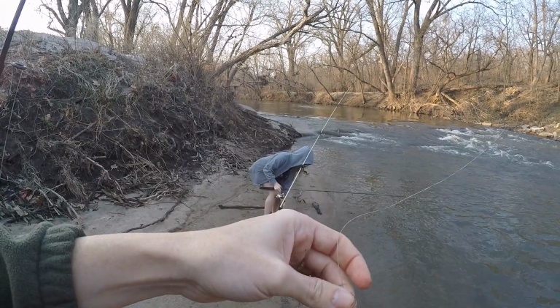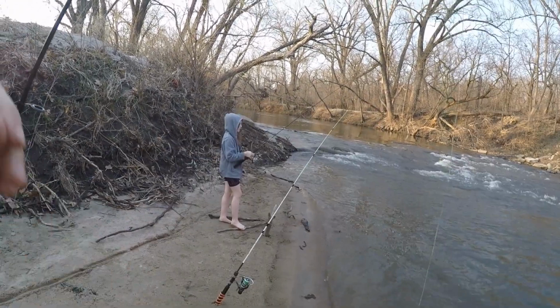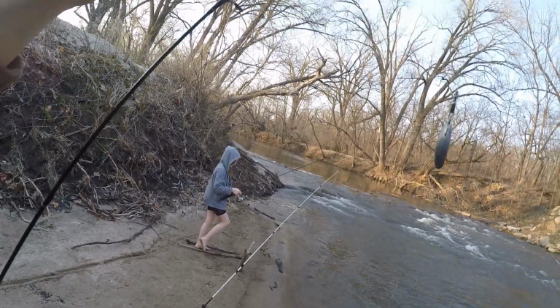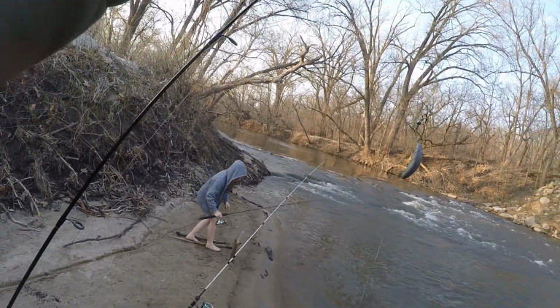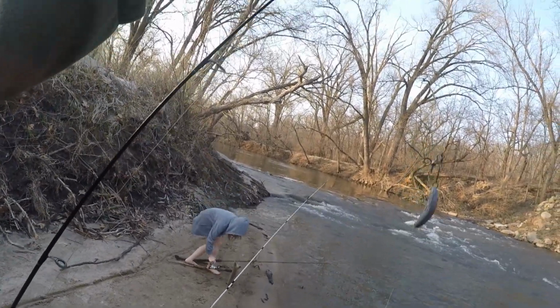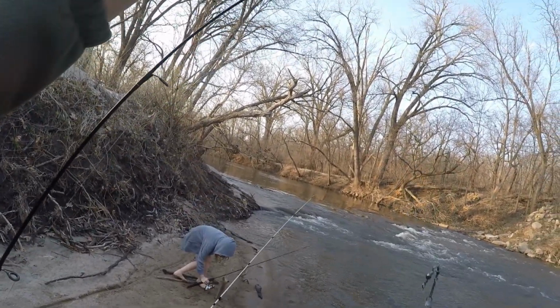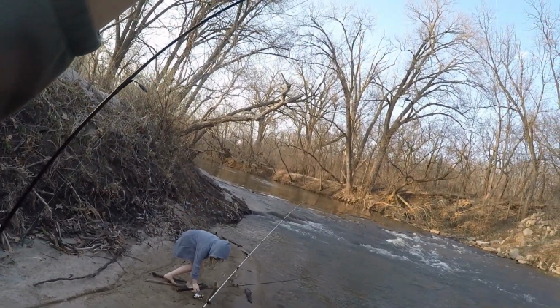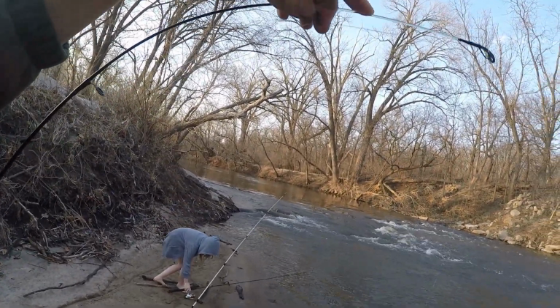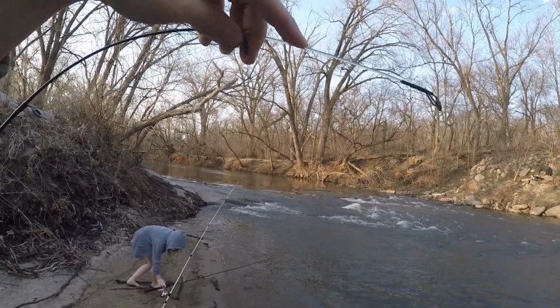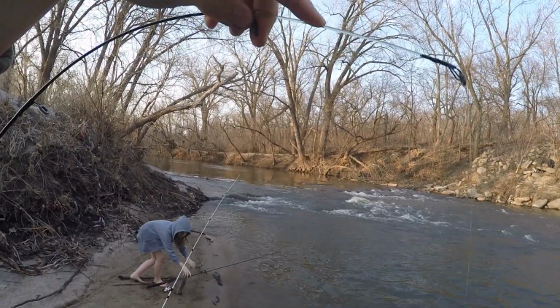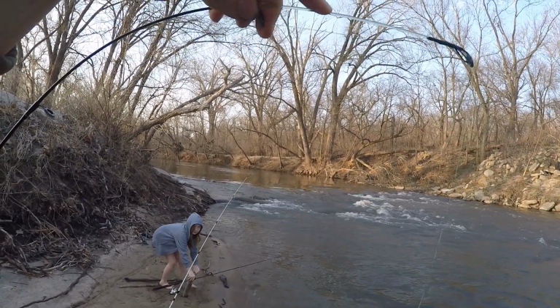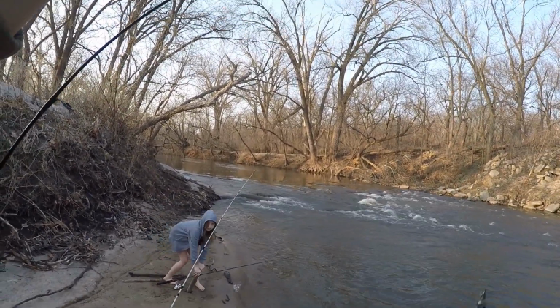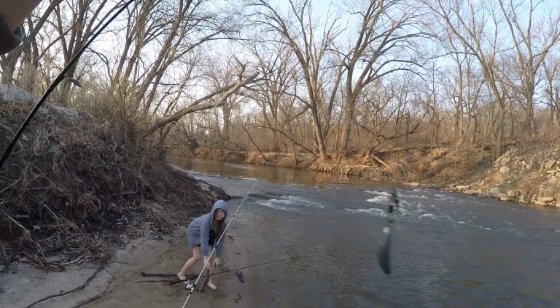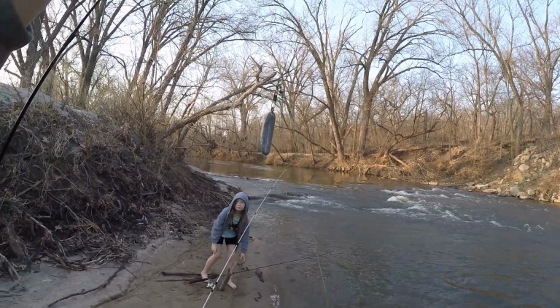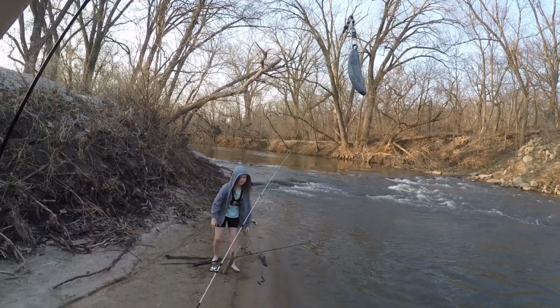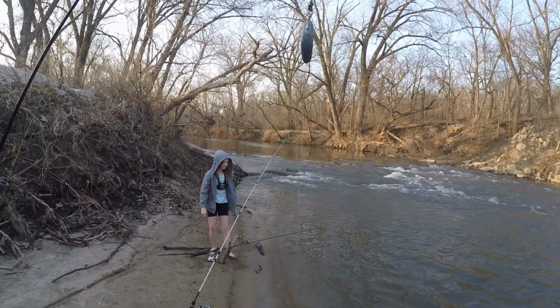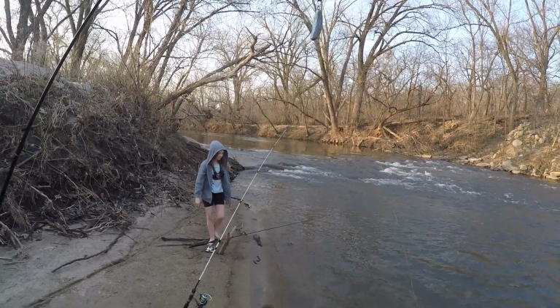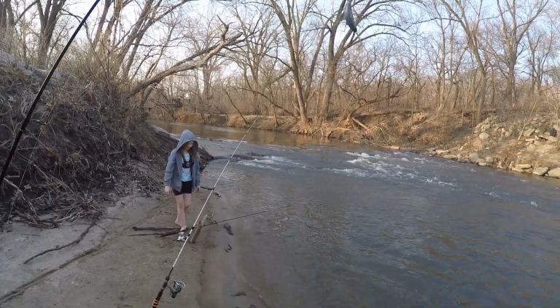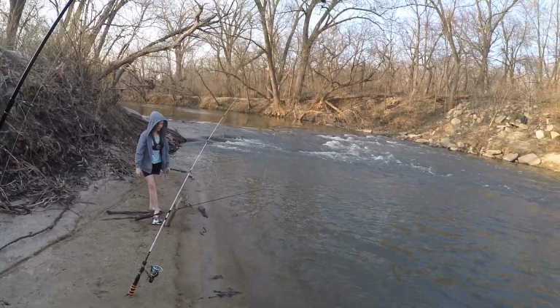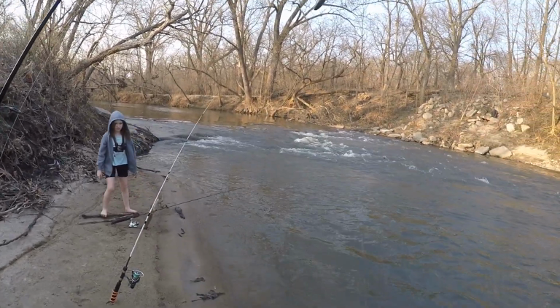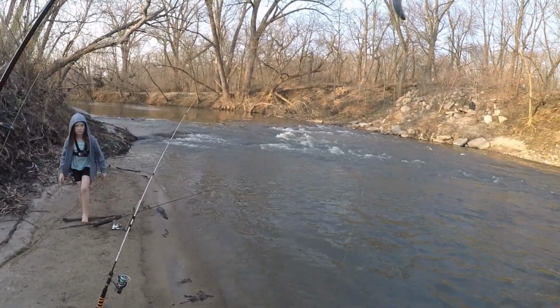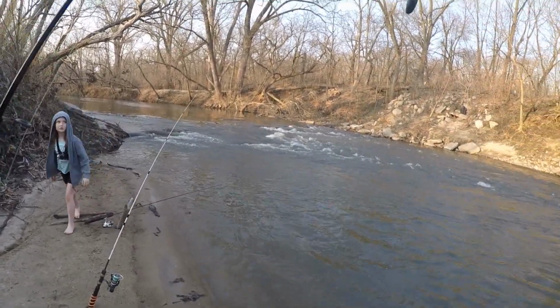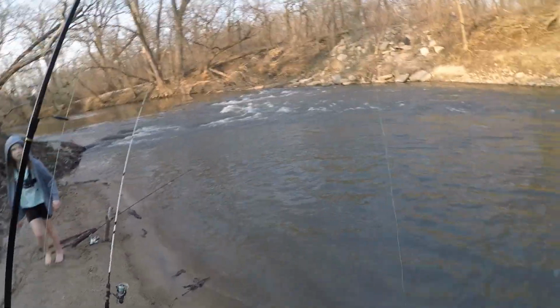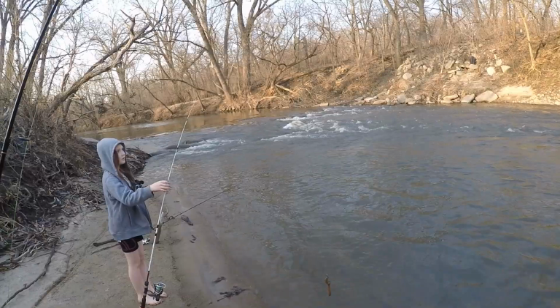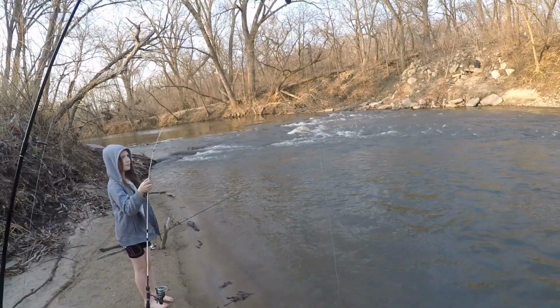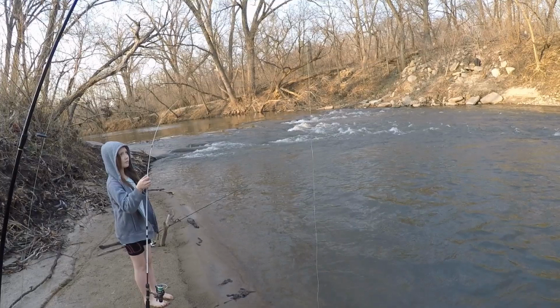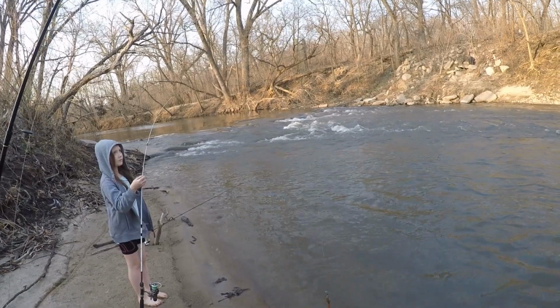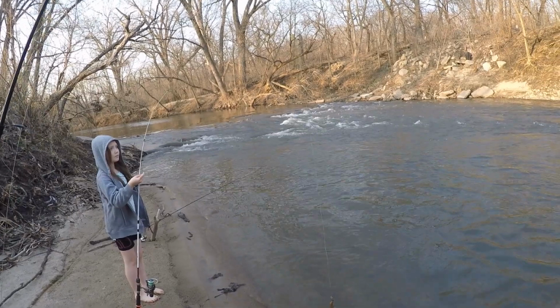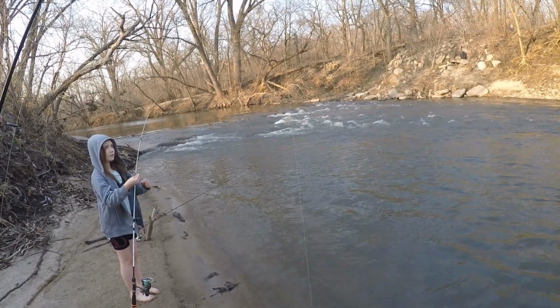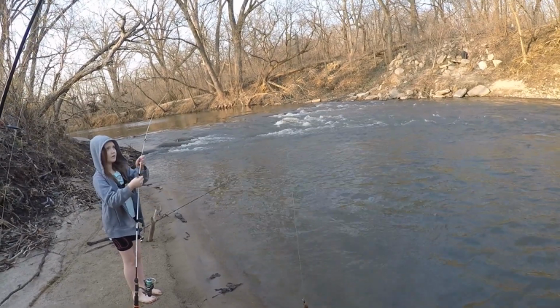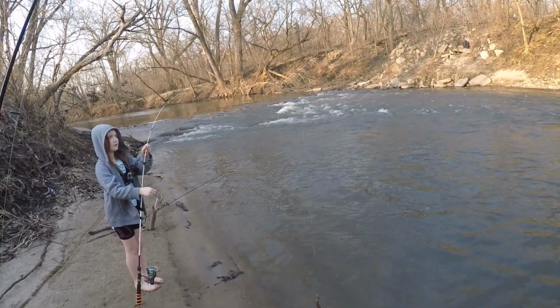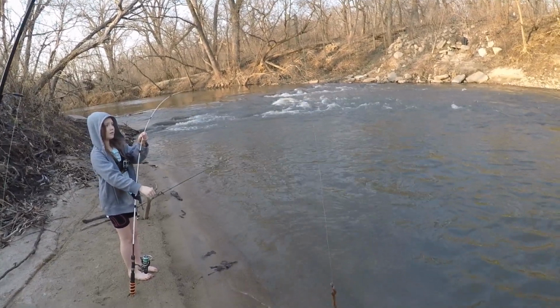We are using all Ugly Sticks today because they have a nice soft tip. They're really excellent for this type of bottom fishing, and I think that's about all you need.